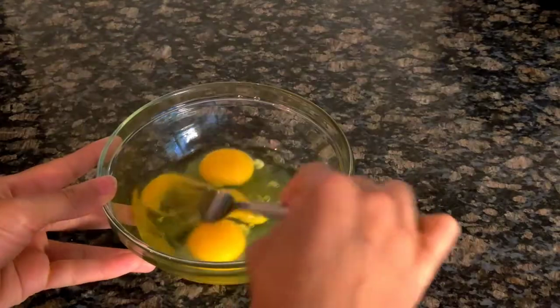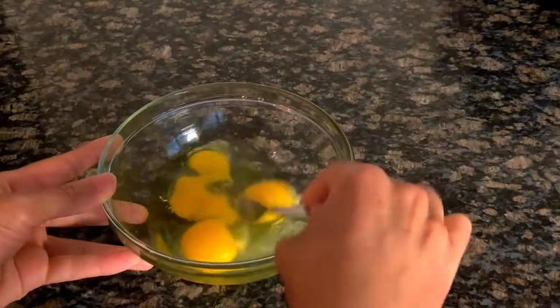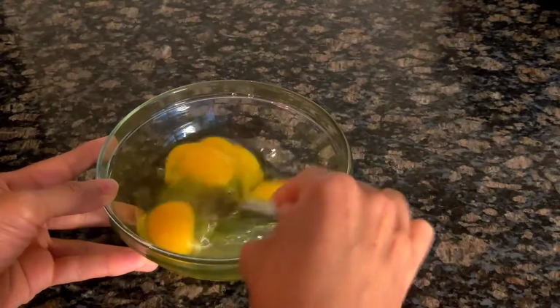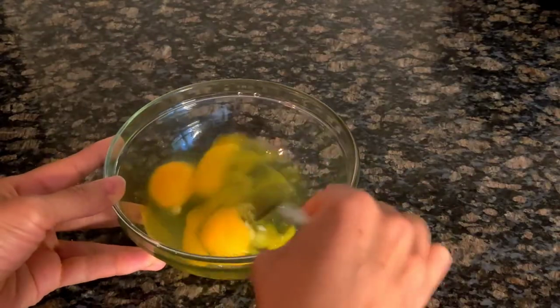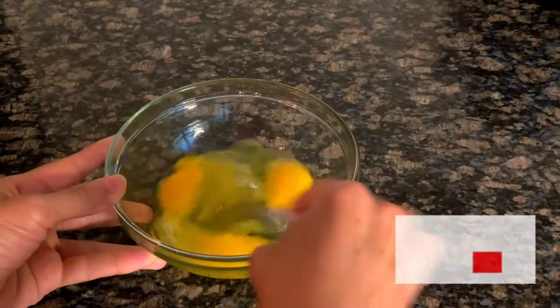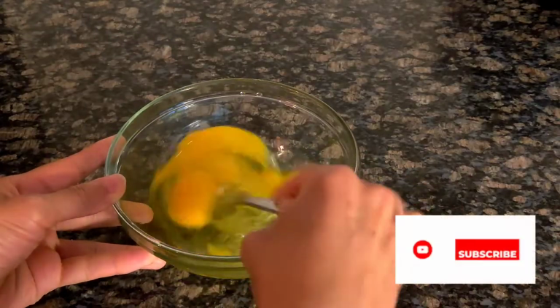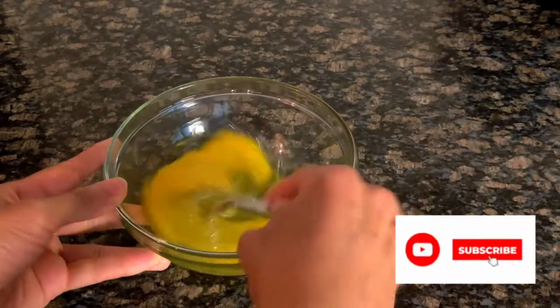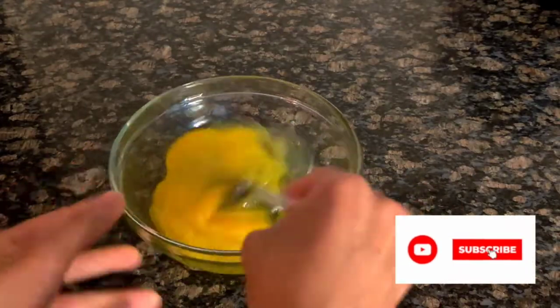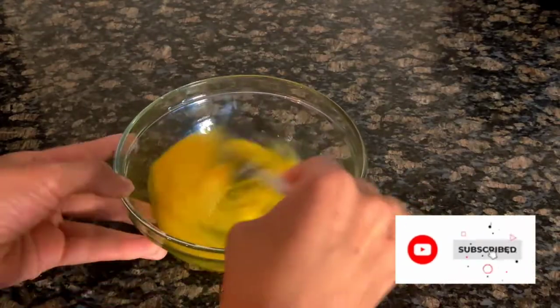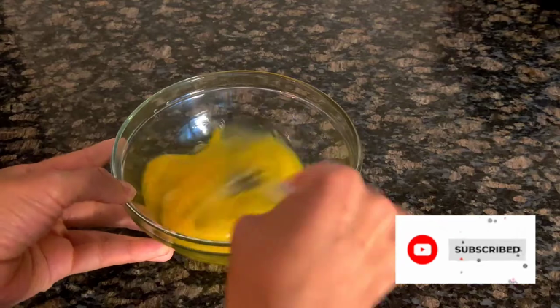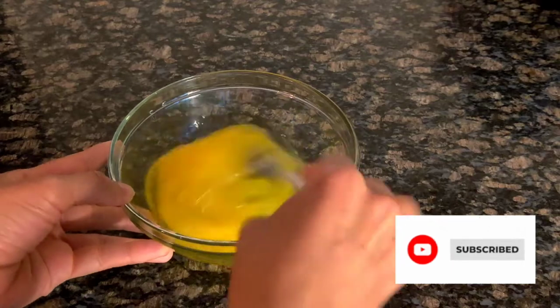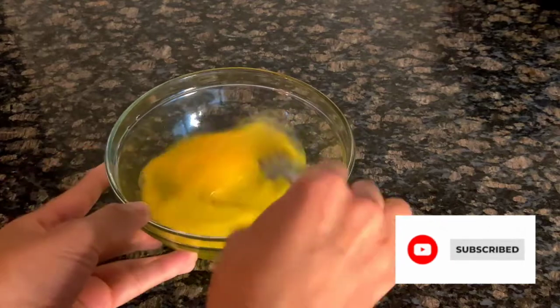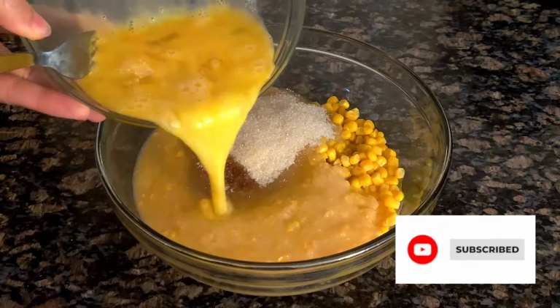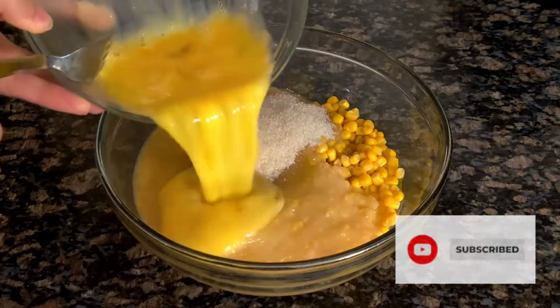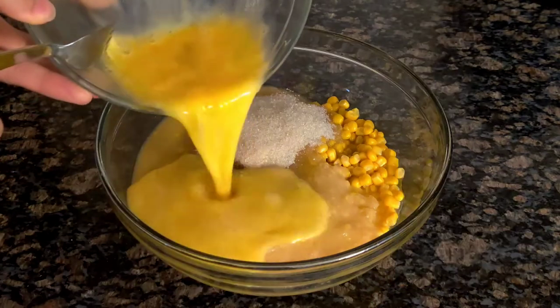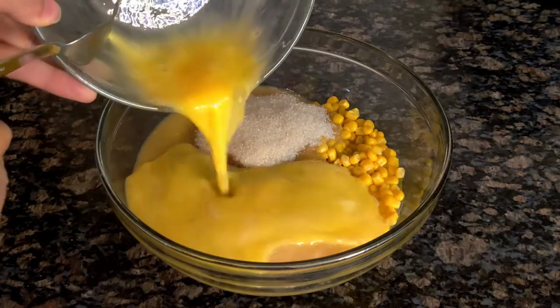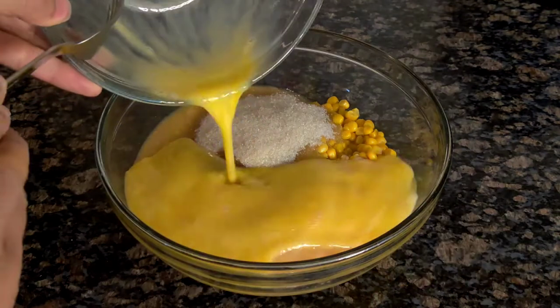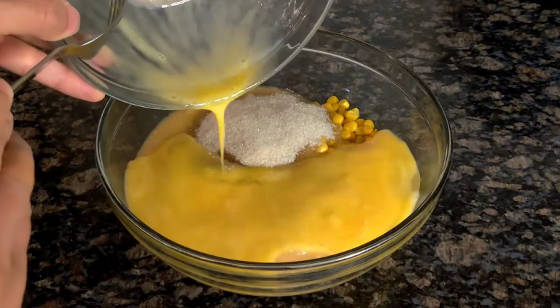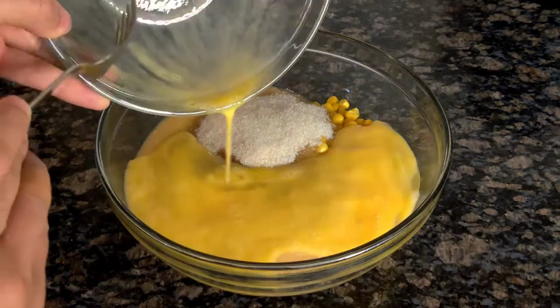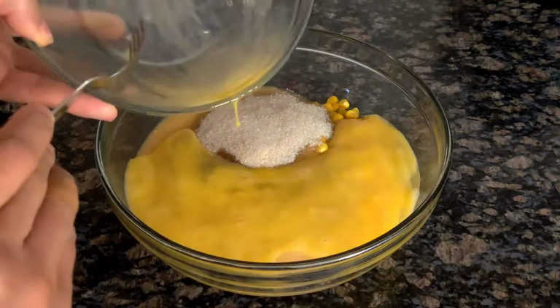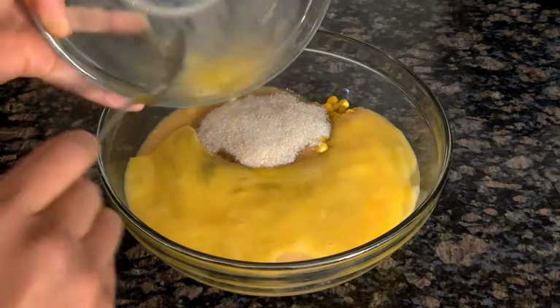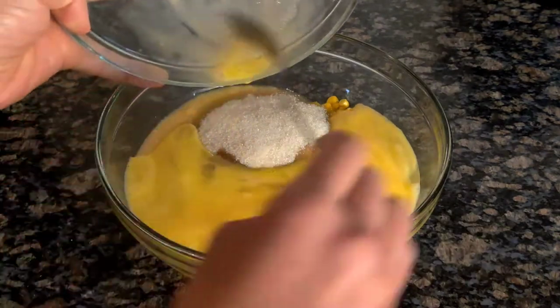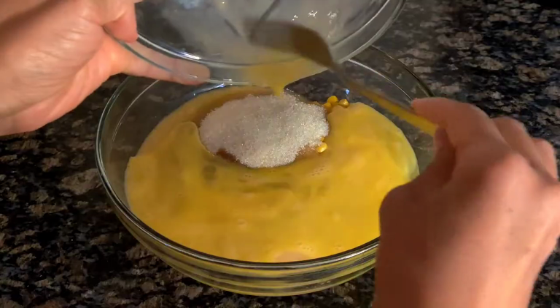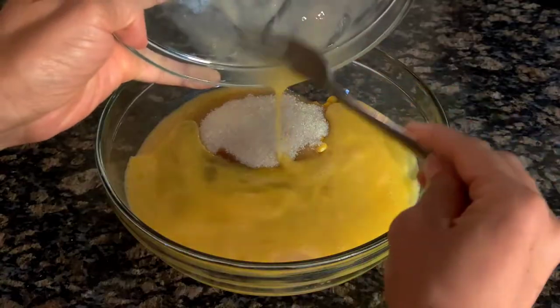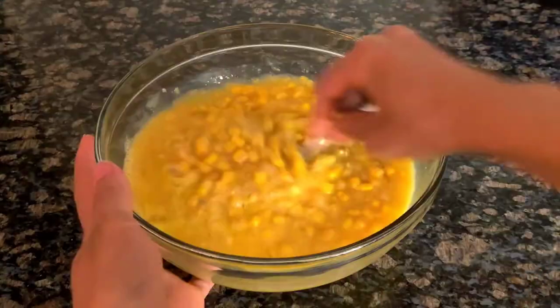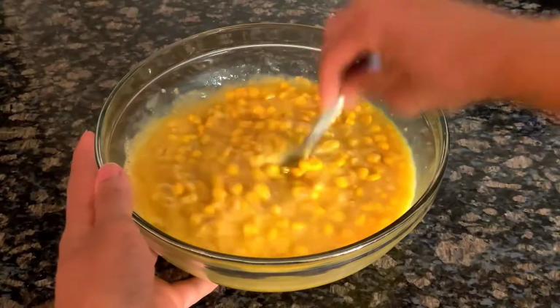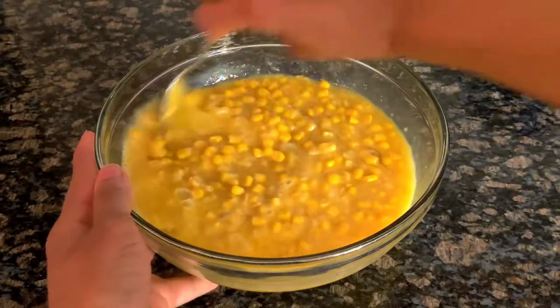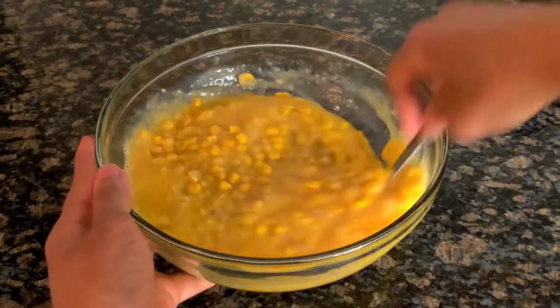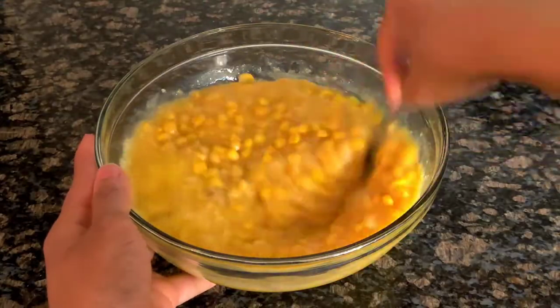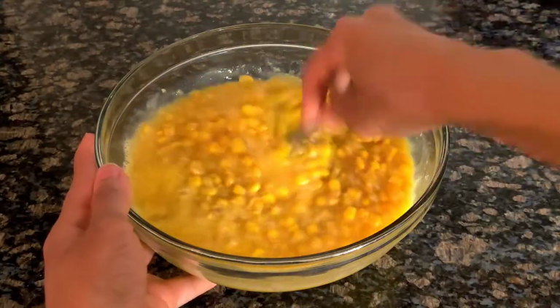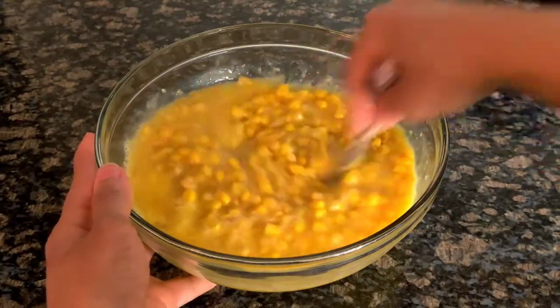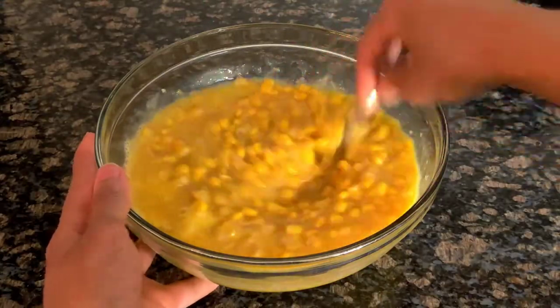Then go ahead and beat your eggs and add those into the bowl. Use your spoon to stir everything together very well.